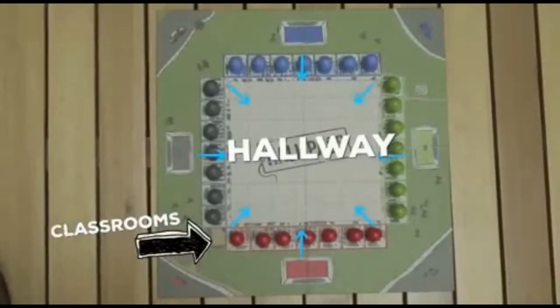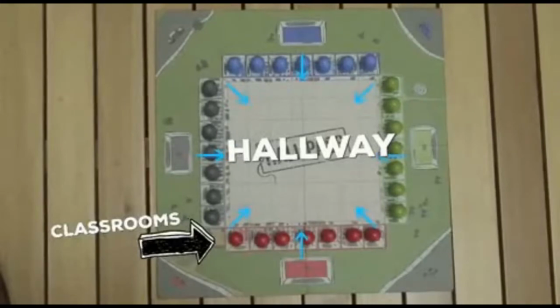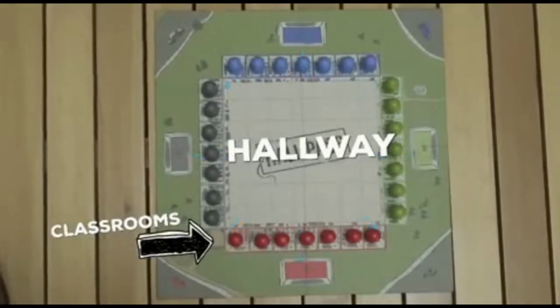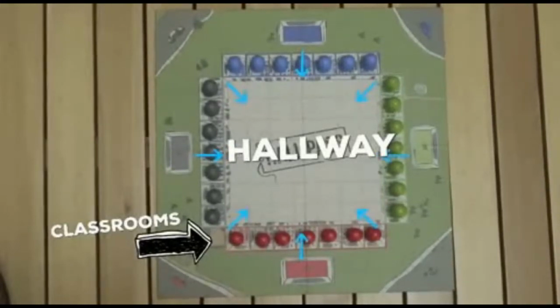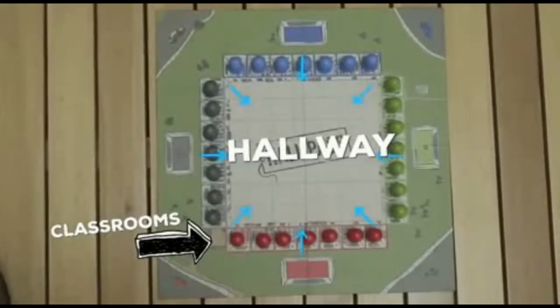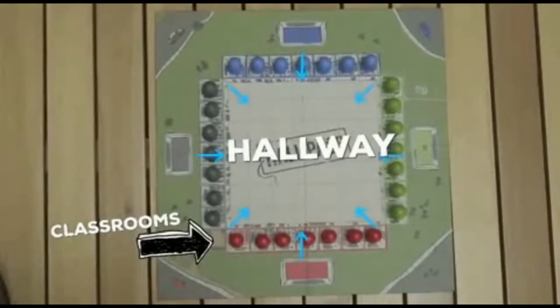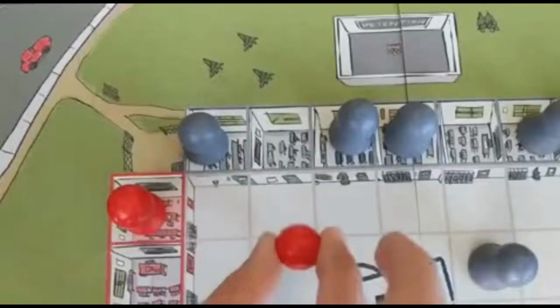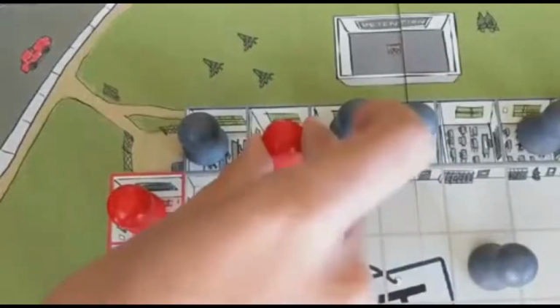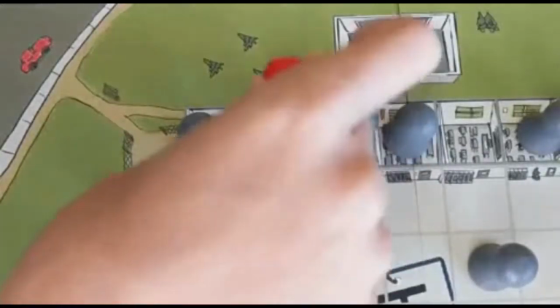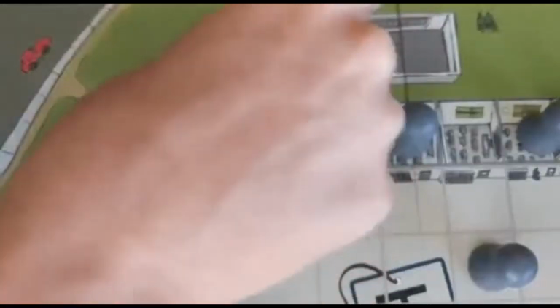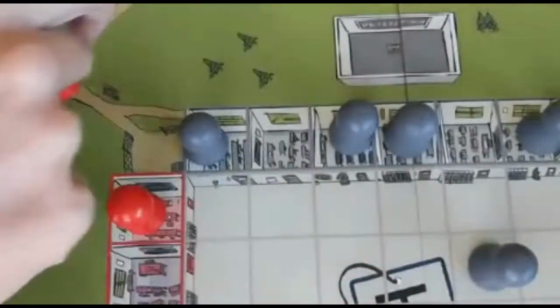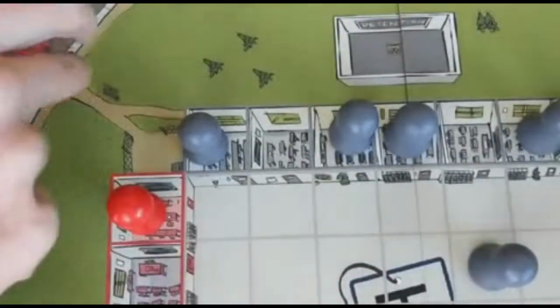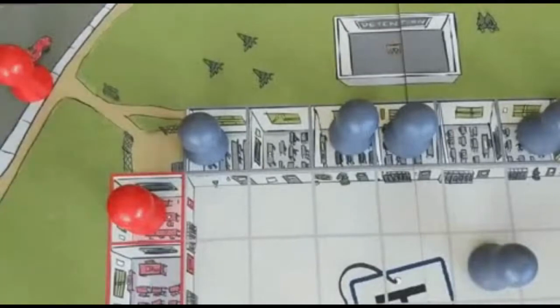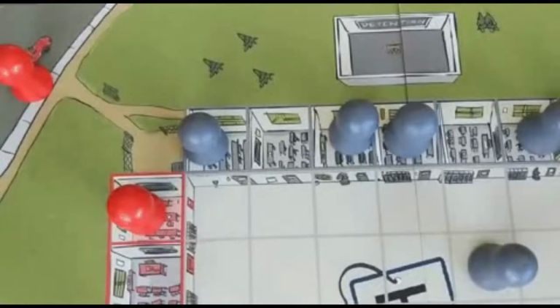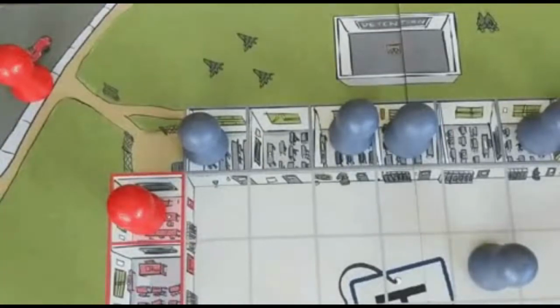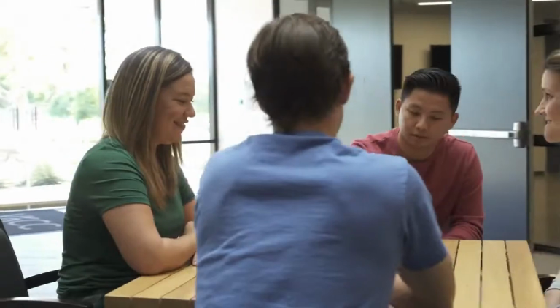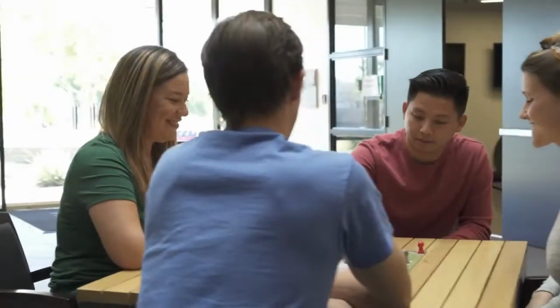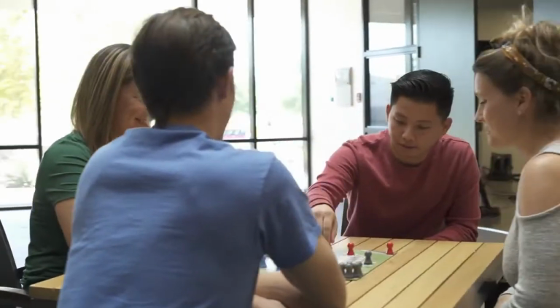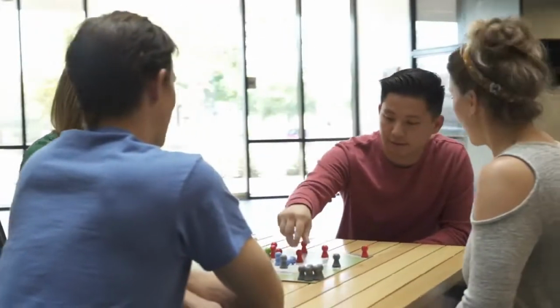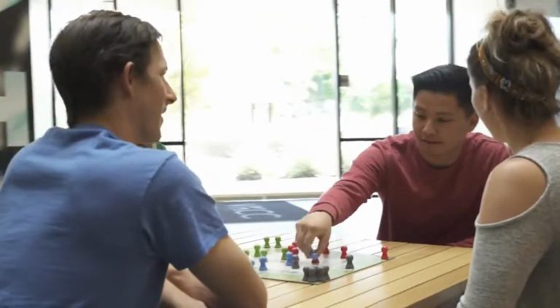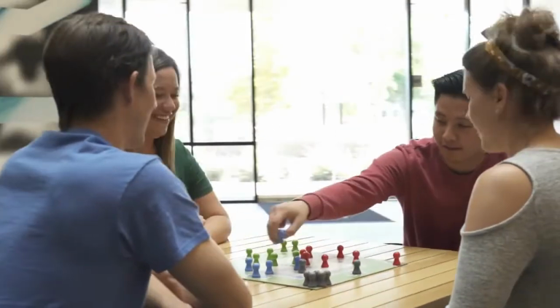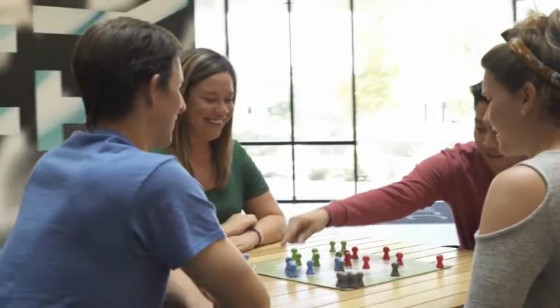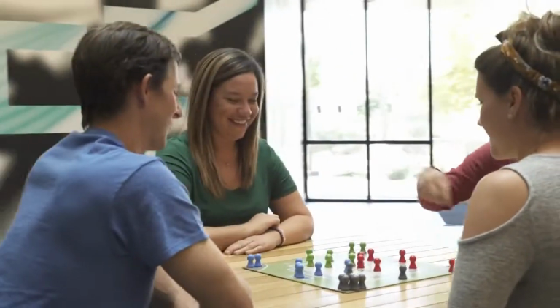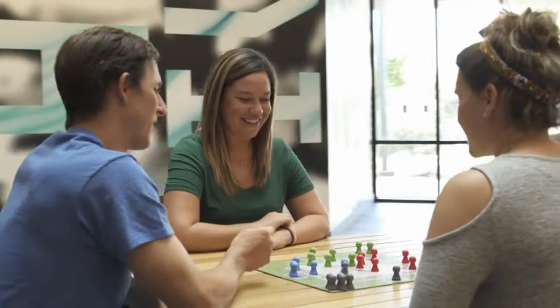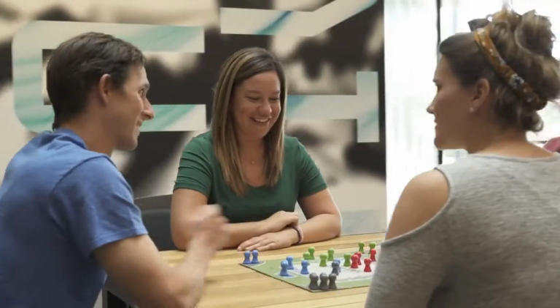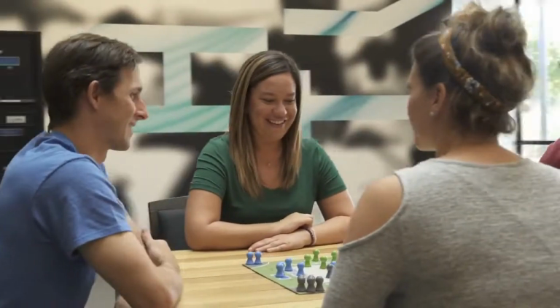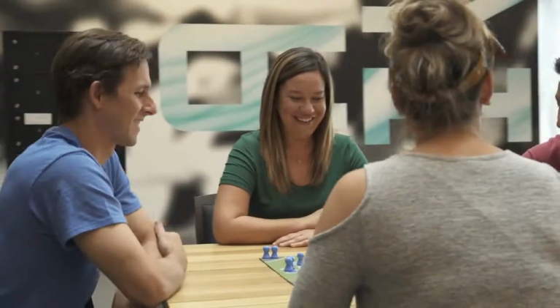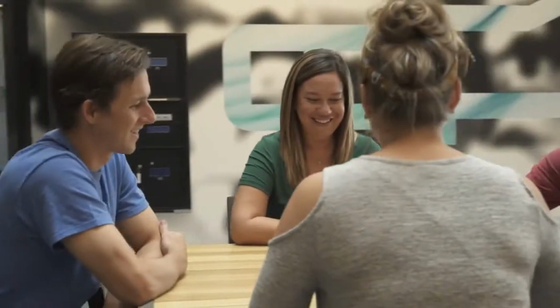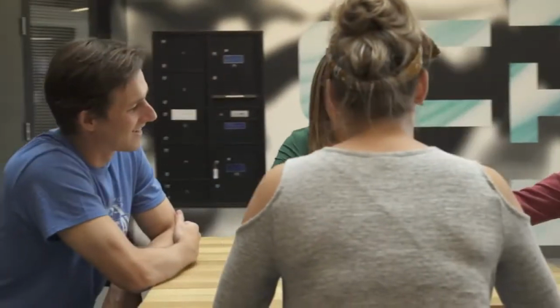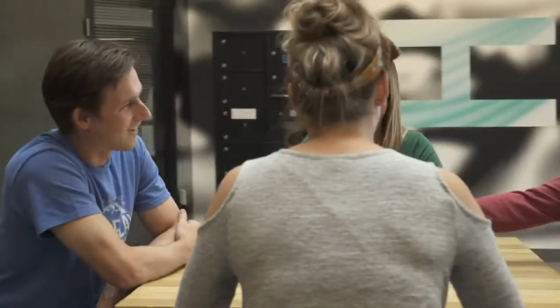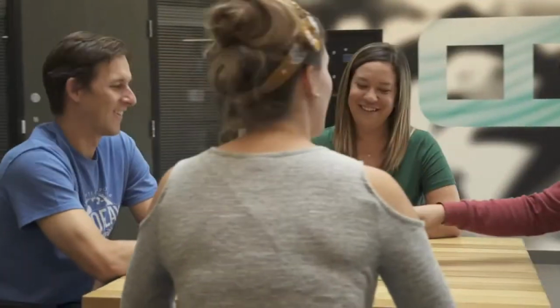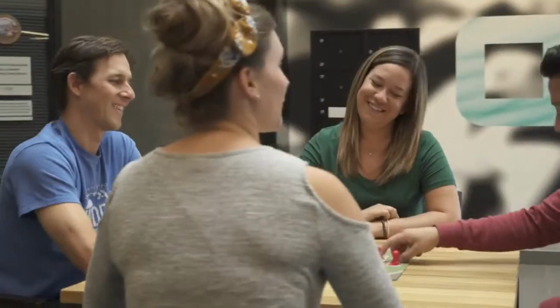Everything in the middle is the hallway, and the hallway is where the action happens. To exit, you need to pass through any open classroom space except your own. But be careful out in the hallway, because everyone else is trying to escape as well, and they aren't afraid to send you to detention if it helps them escape first.